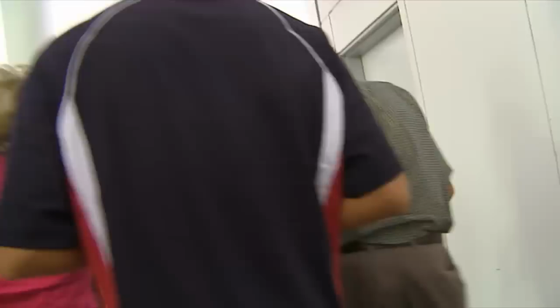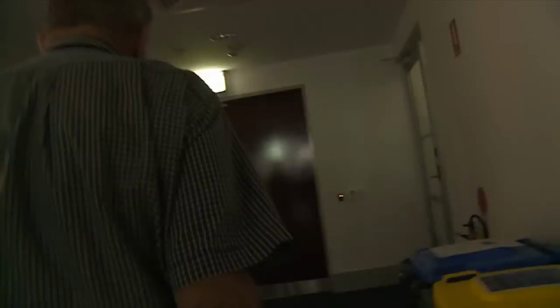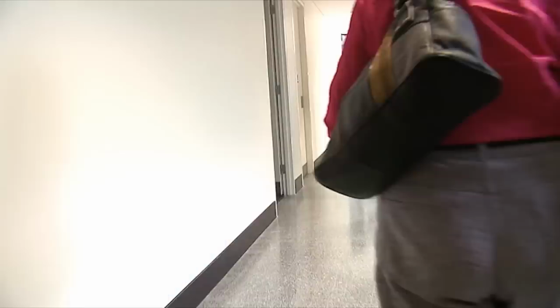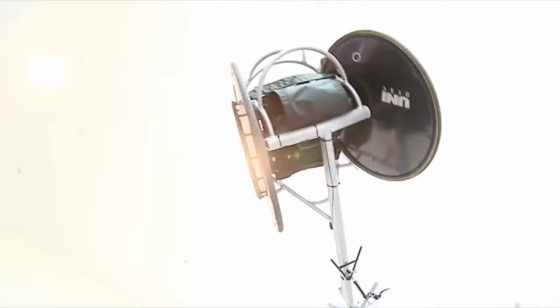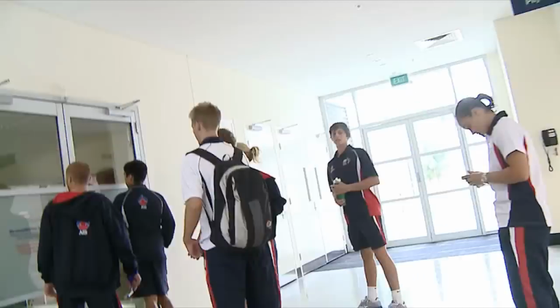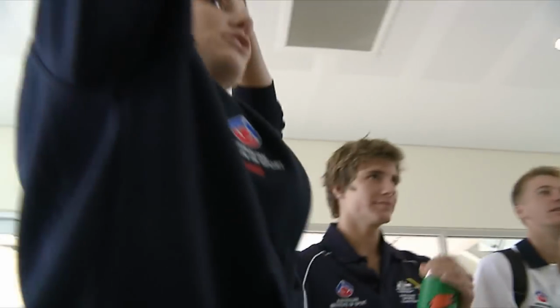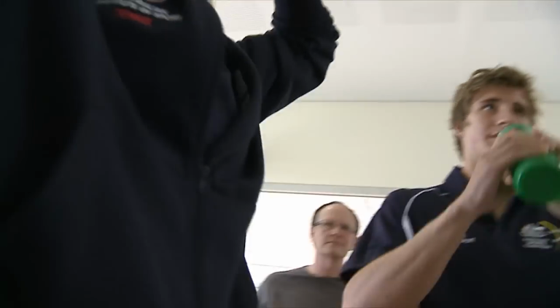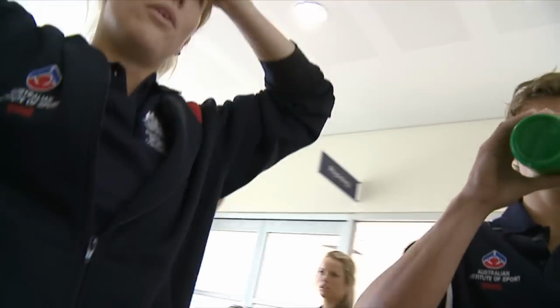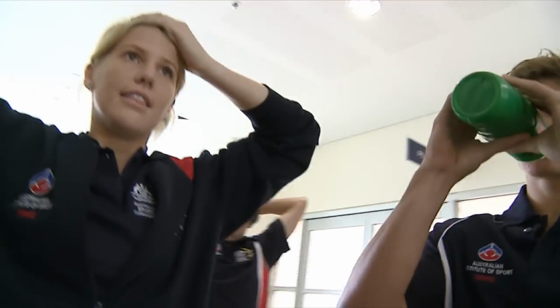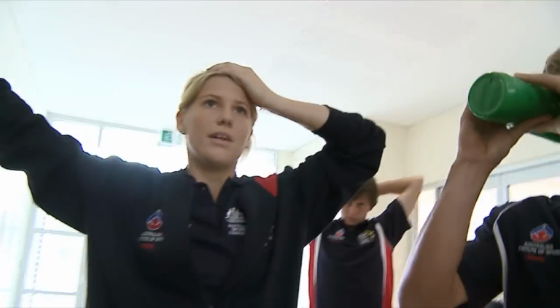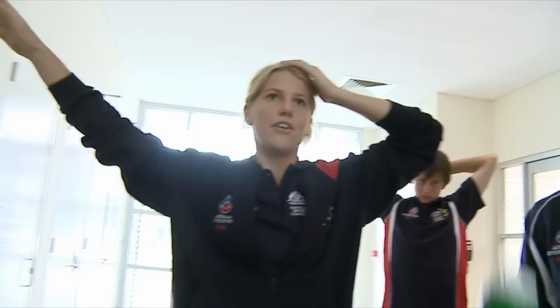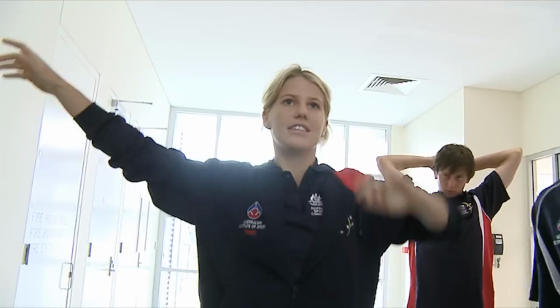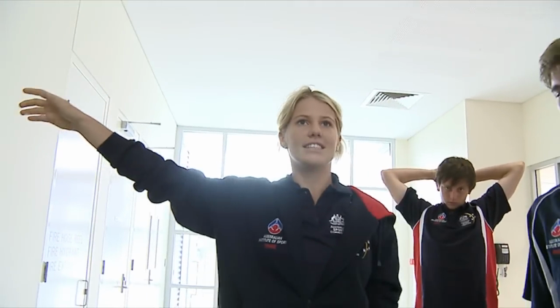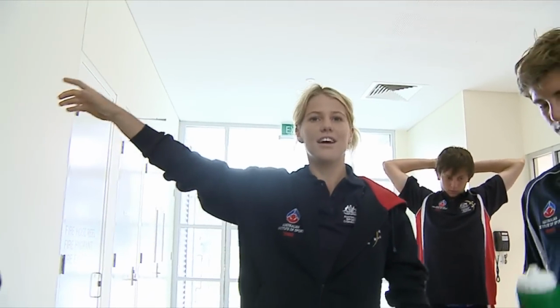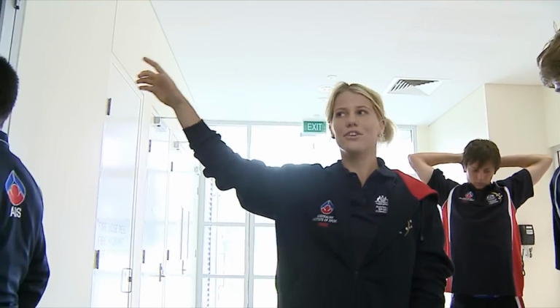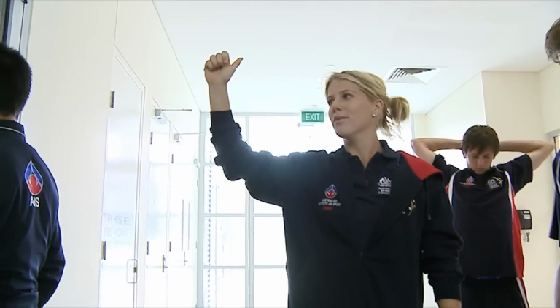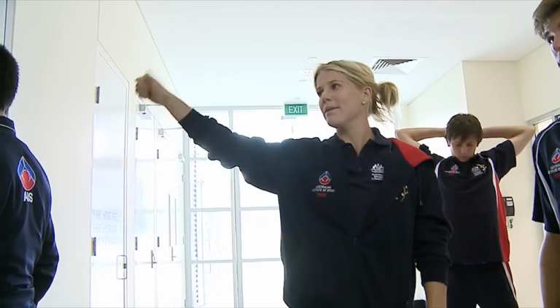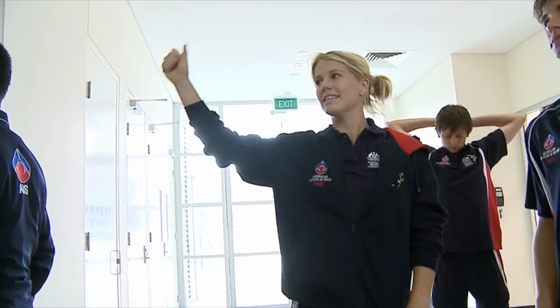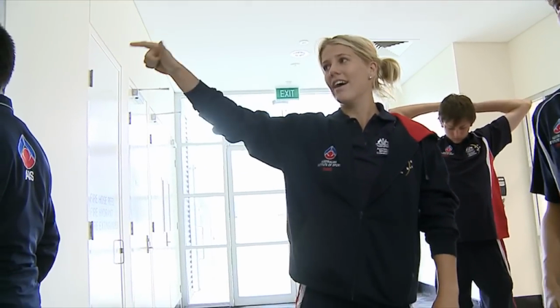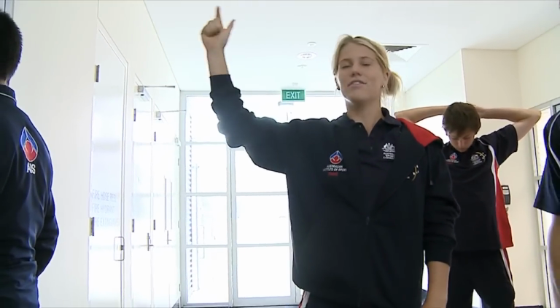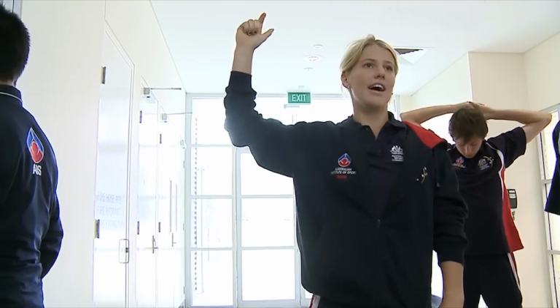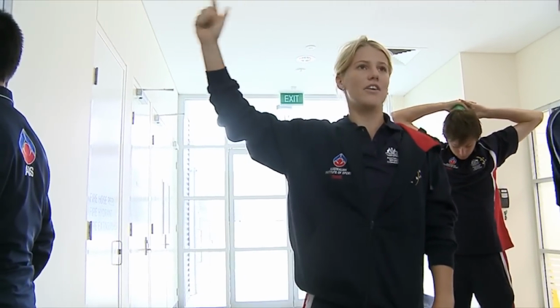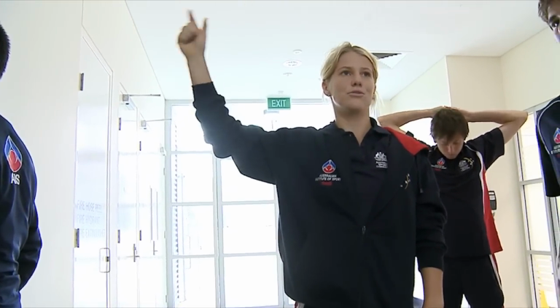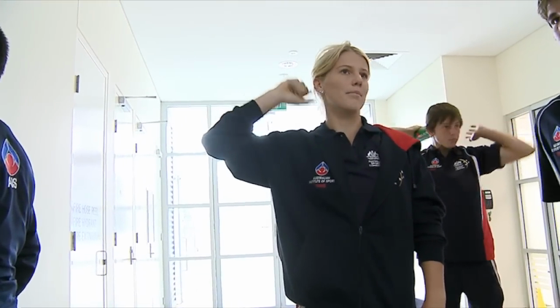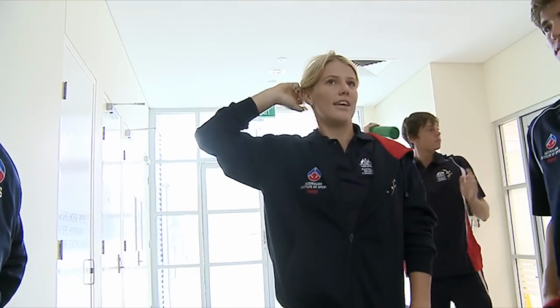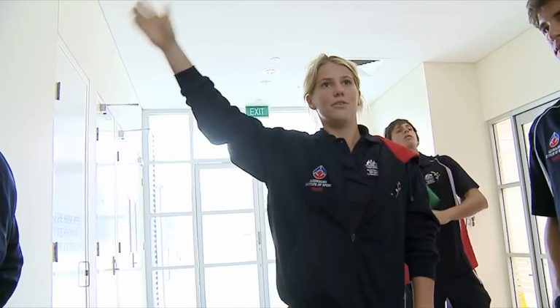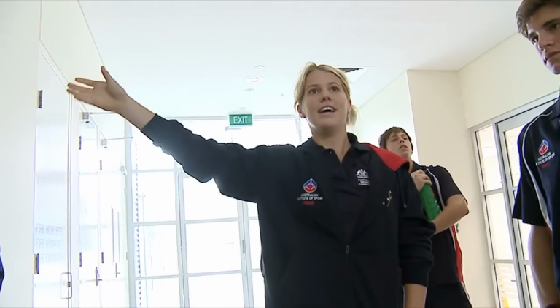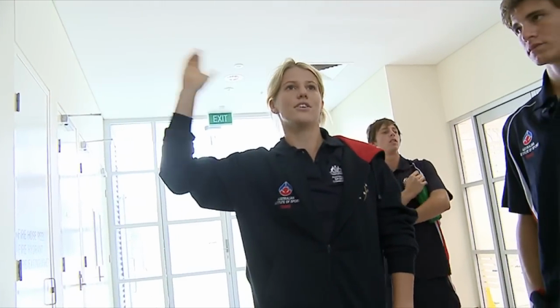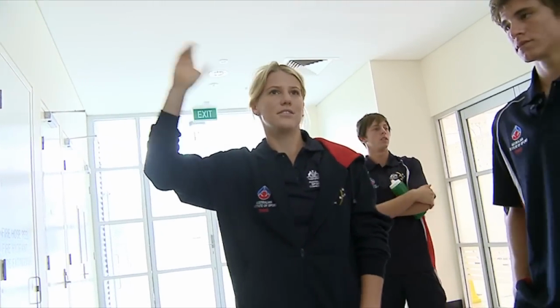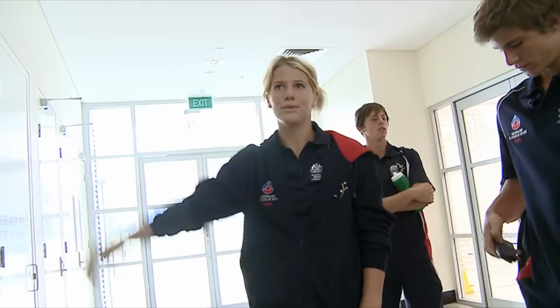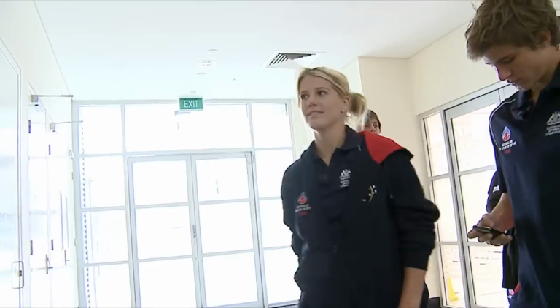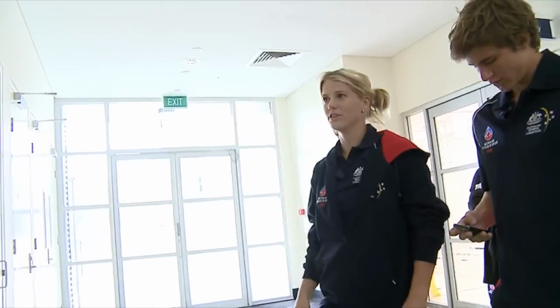In here we have our indoor running track. It's where all the athletes are going to do fitness testing this afternoon — from the beep test to 5x5, vertical jump, and all that. So this is where we'll be doing that this afternoon.